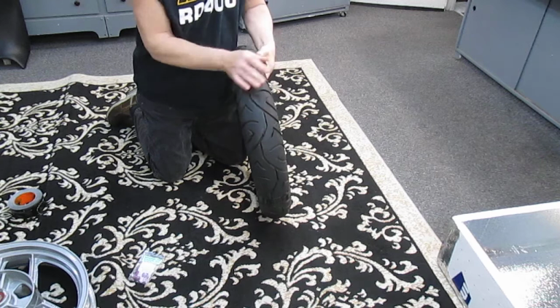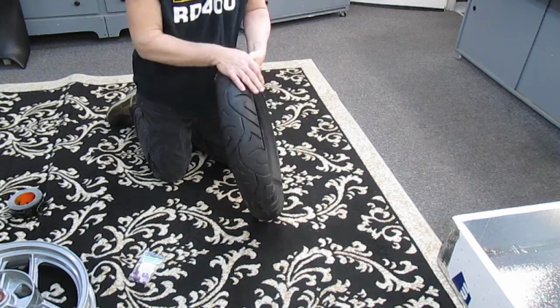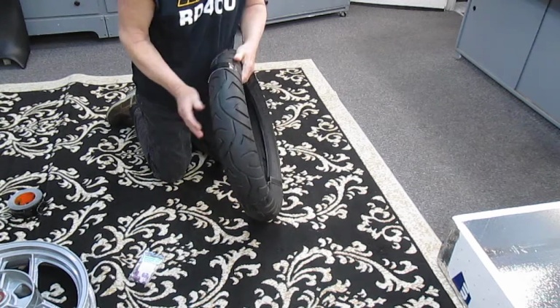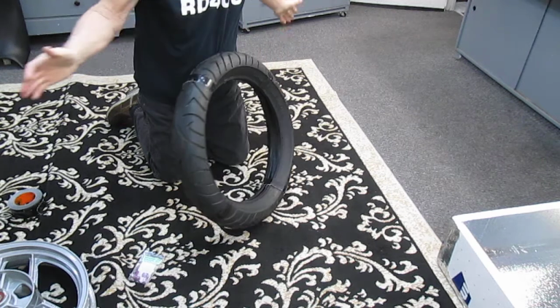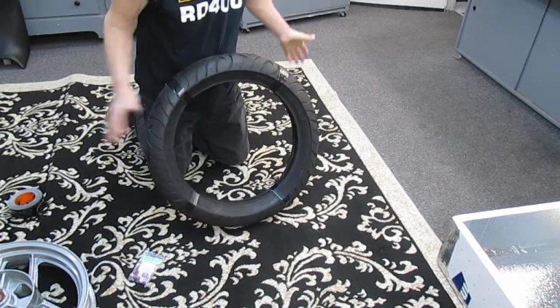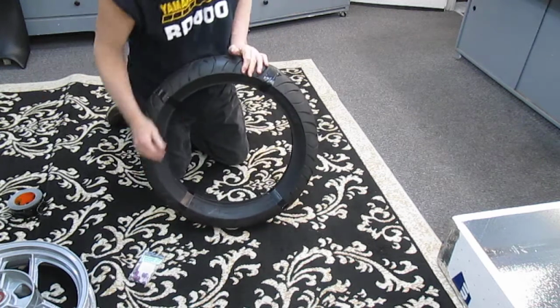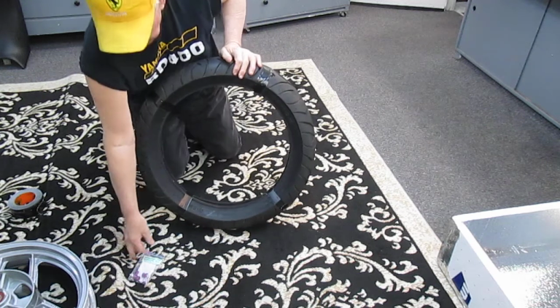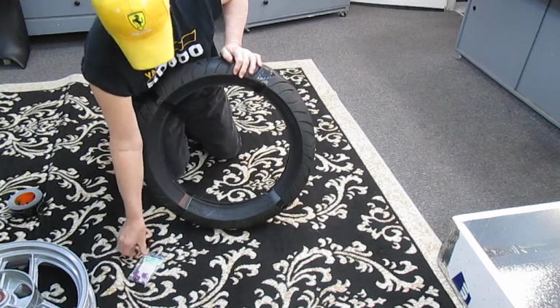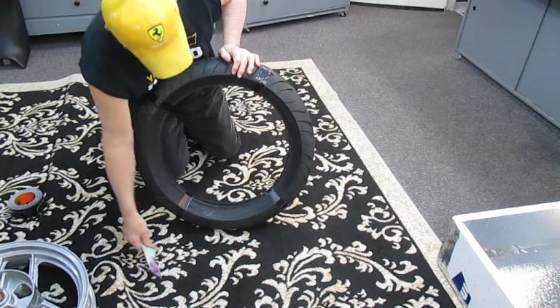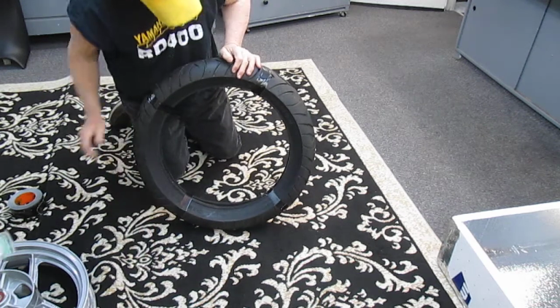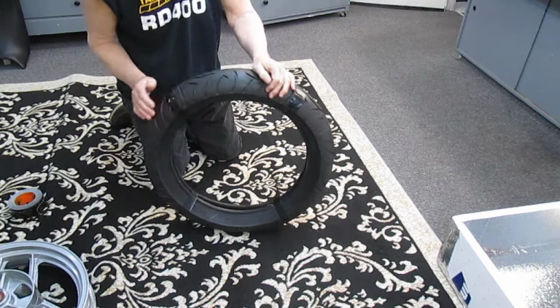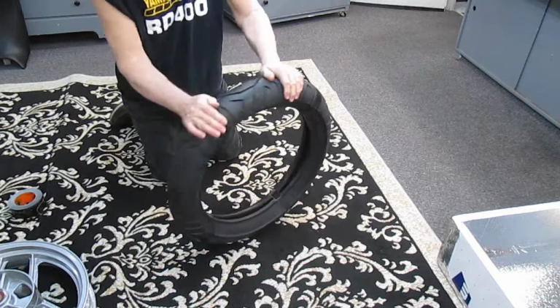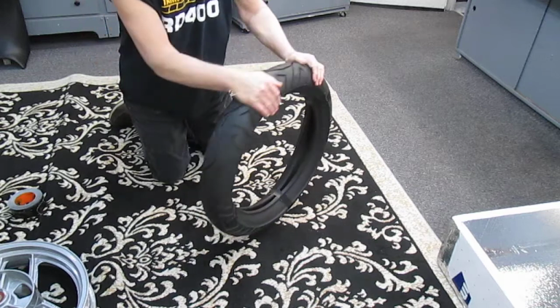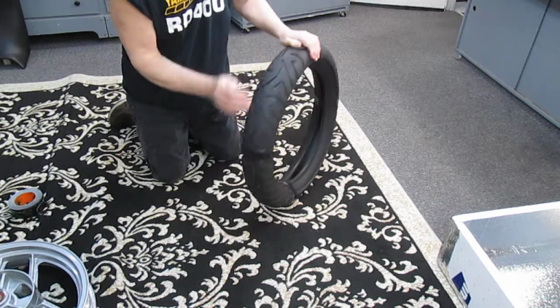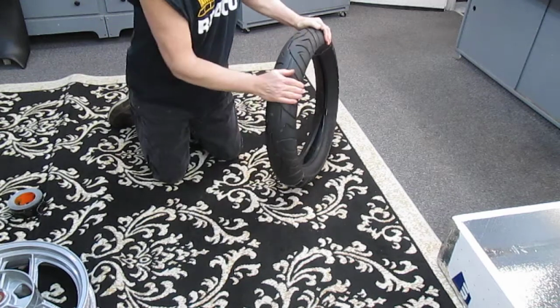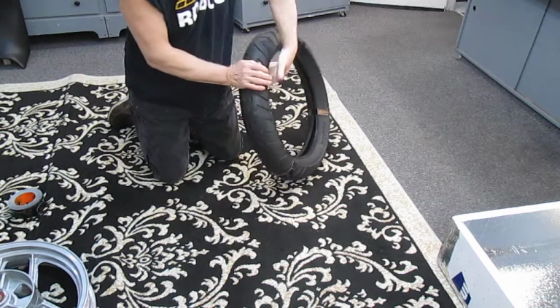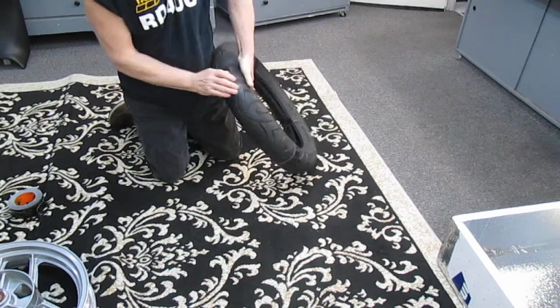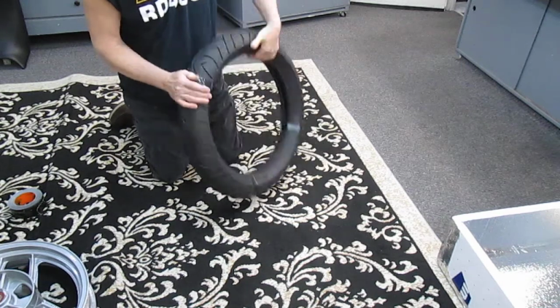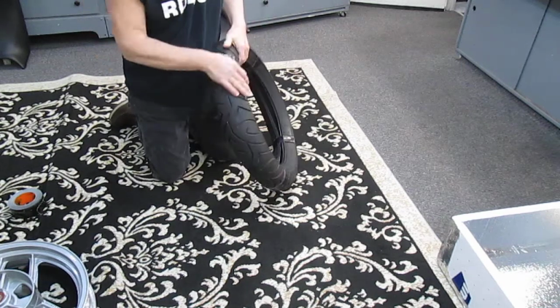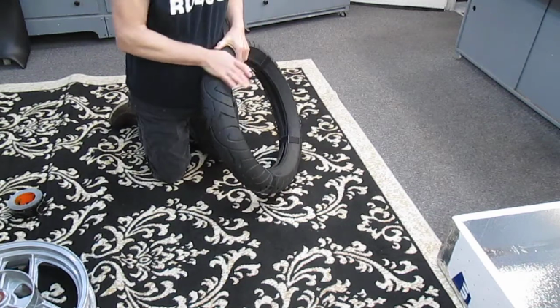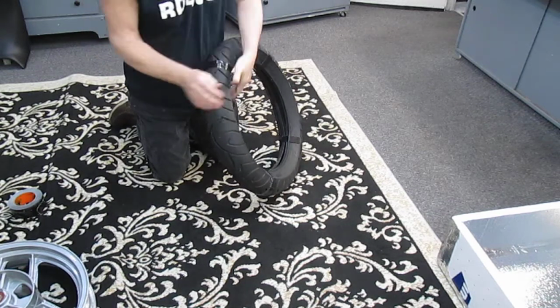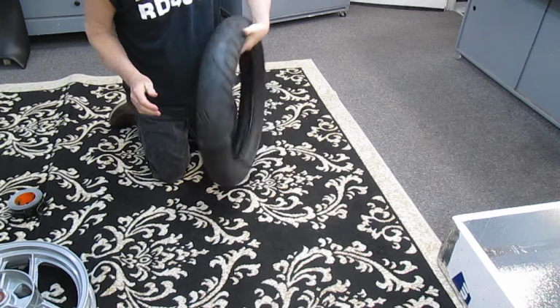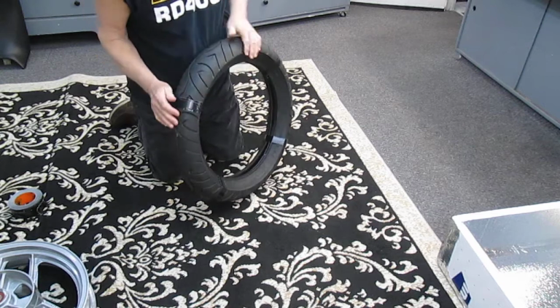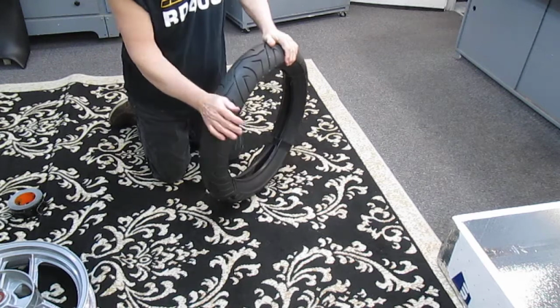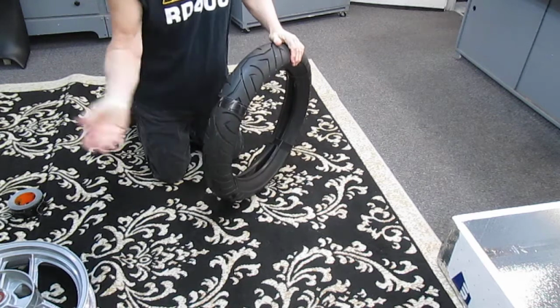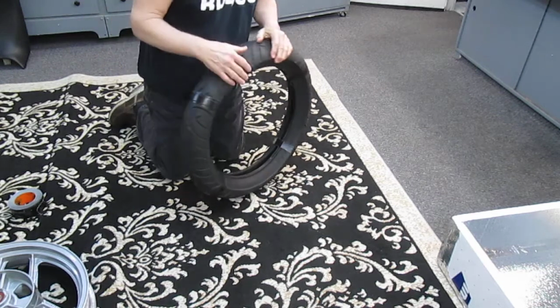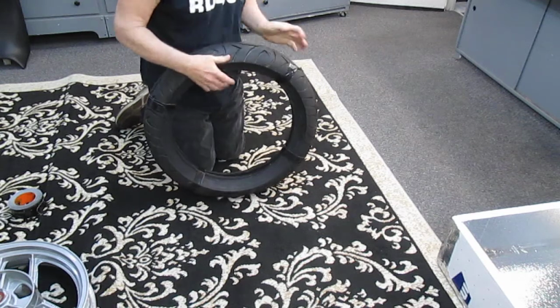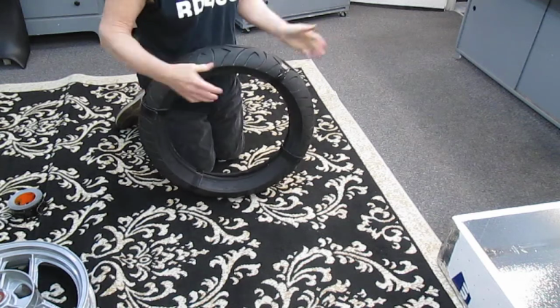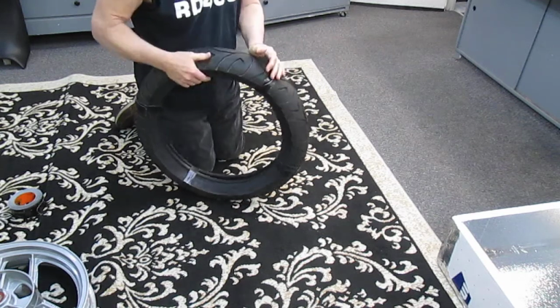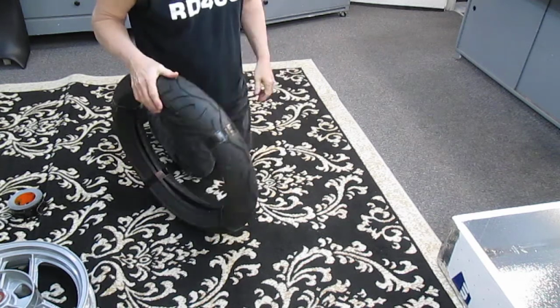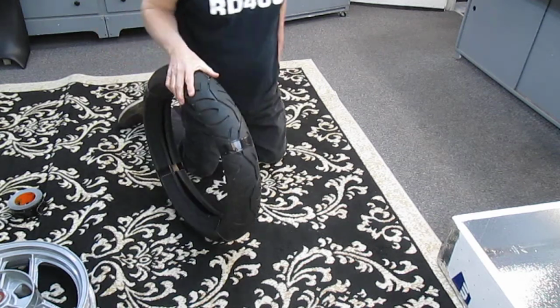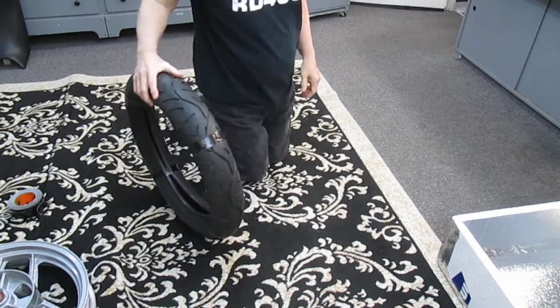Hook these up — it gets pretty simple, not real complicated. Make sure these are down nice and tight. We're into this about two or three minutes, there's virtually no effort, and we're inside the house.